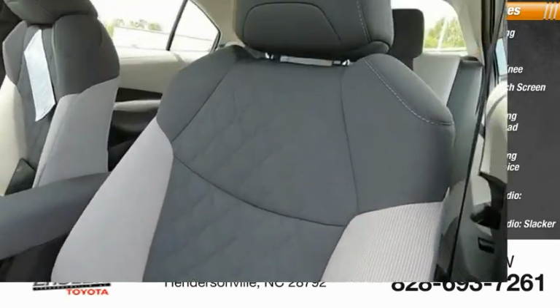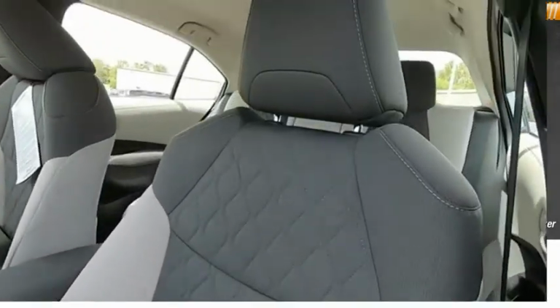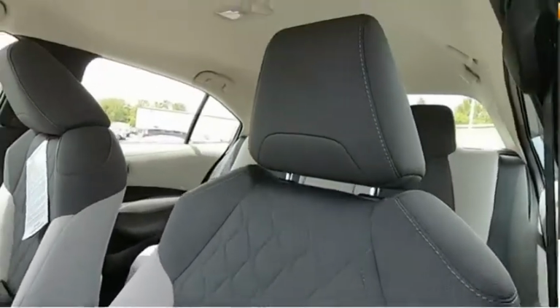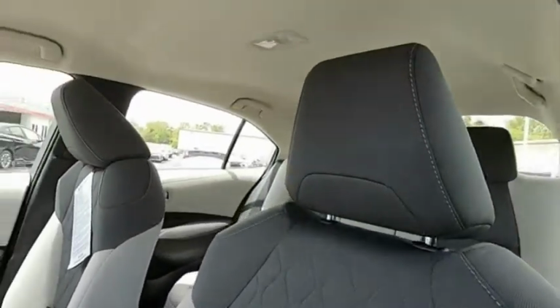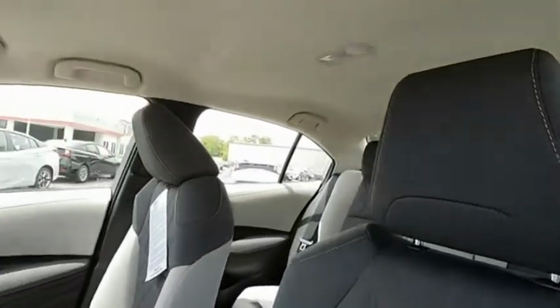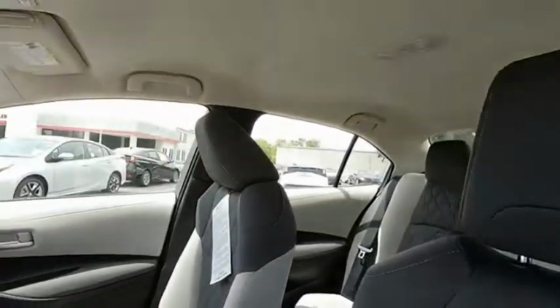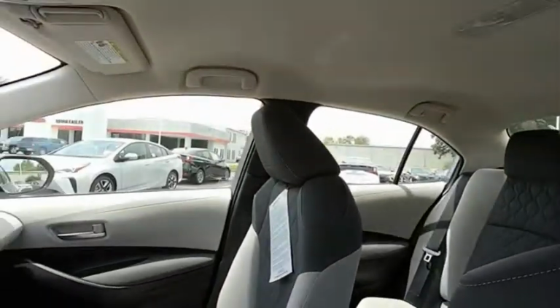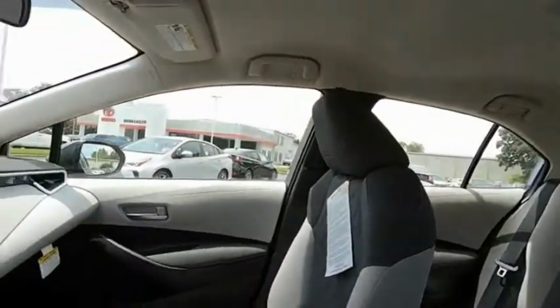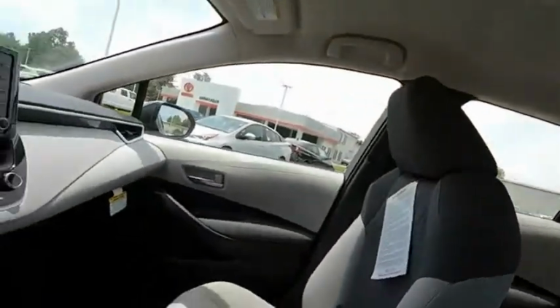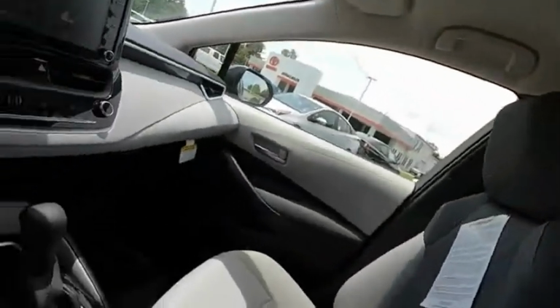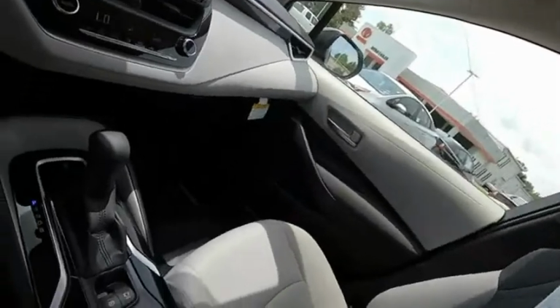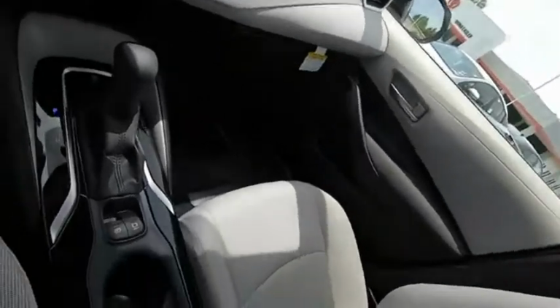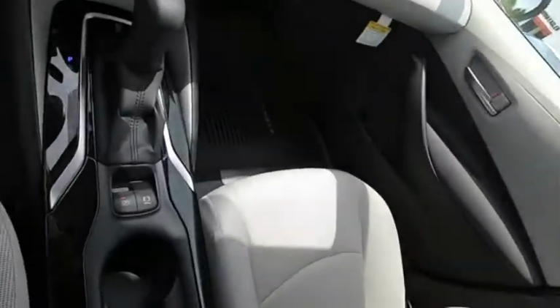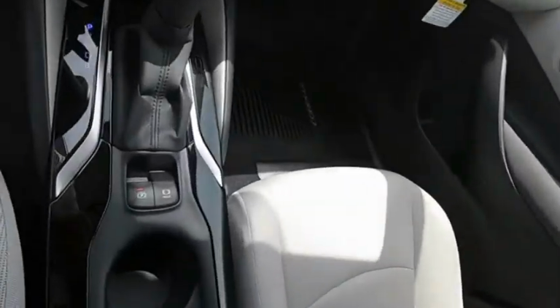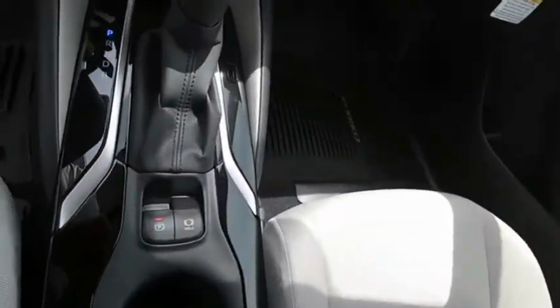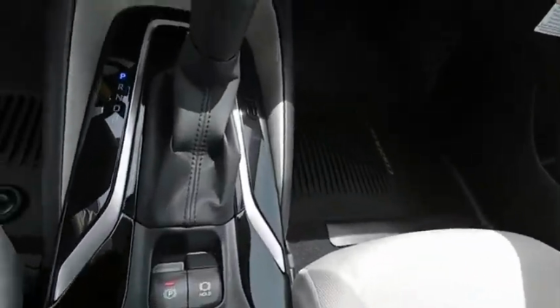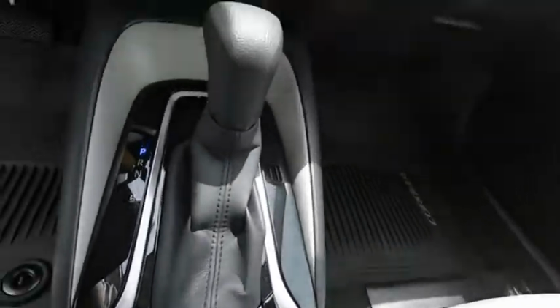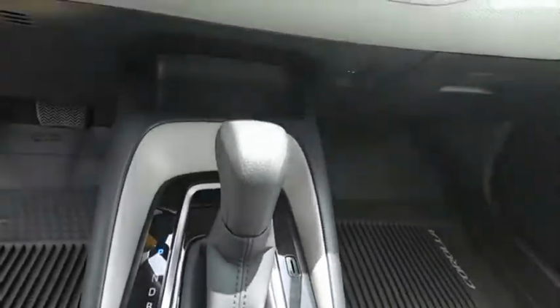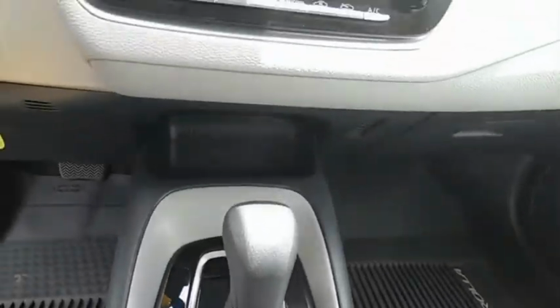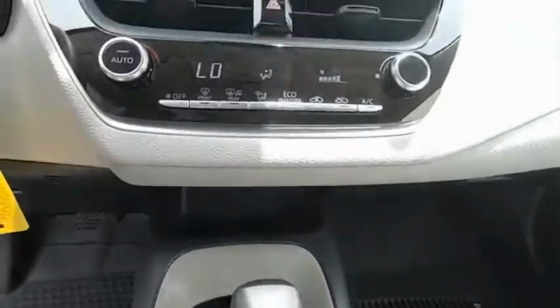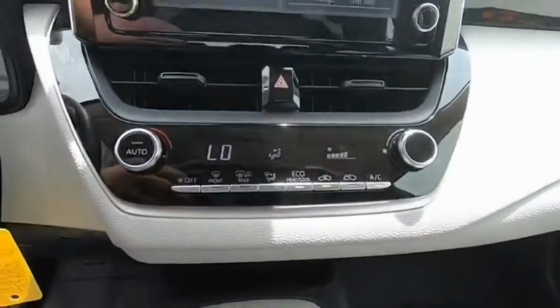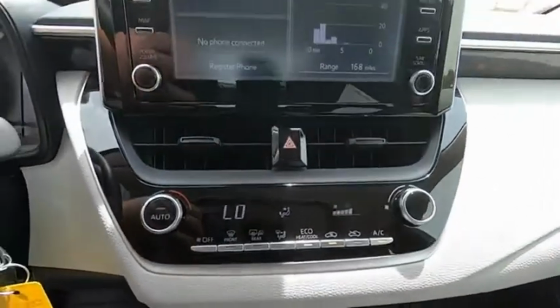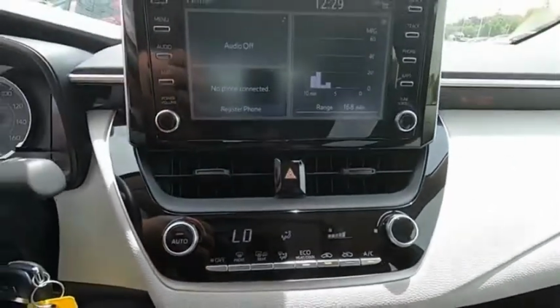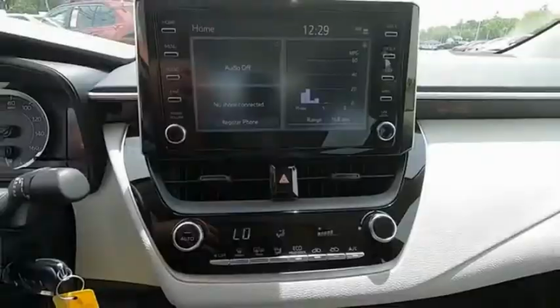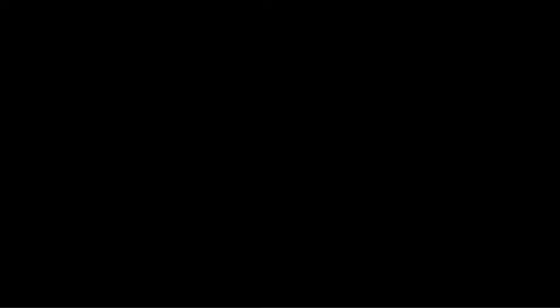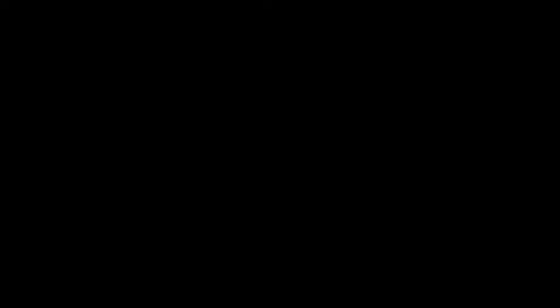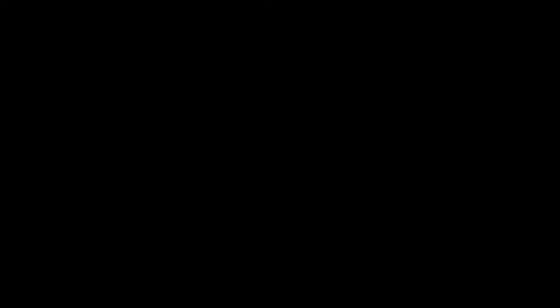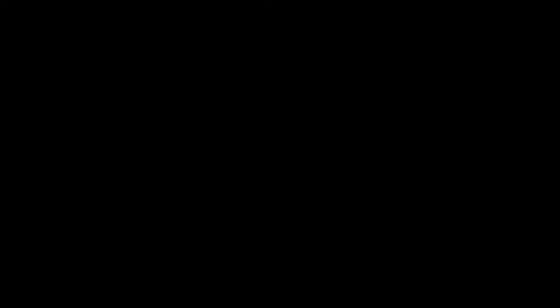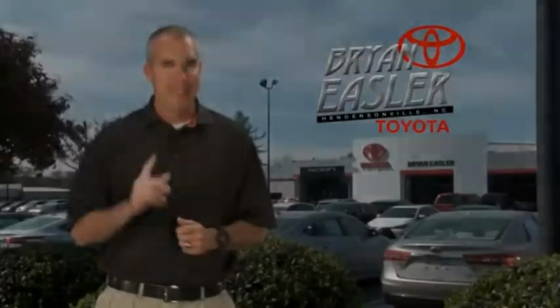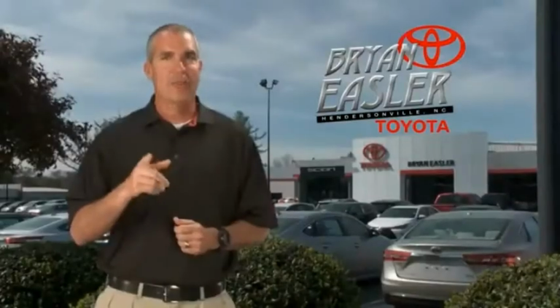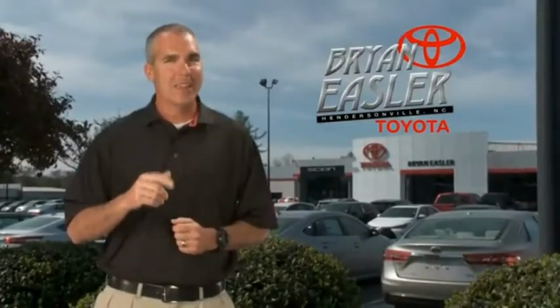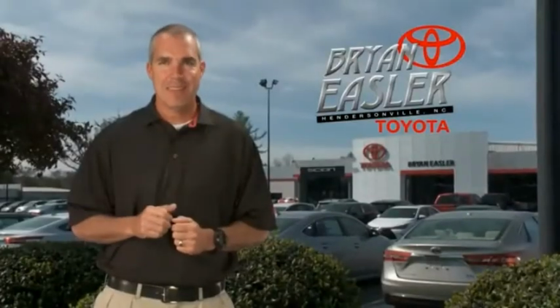This beauty is sure to make you the talk of the neighborhood. So call or drop in for a test drive today. Easler makes it easy.